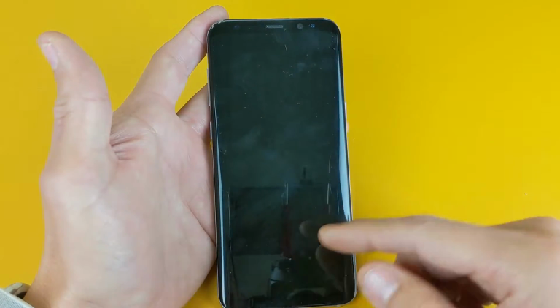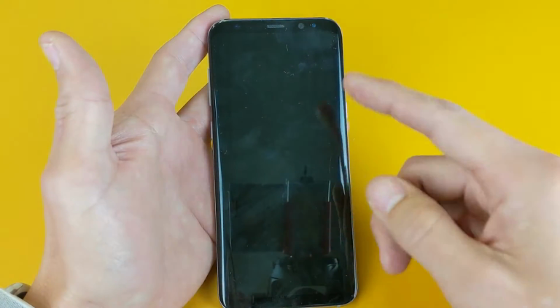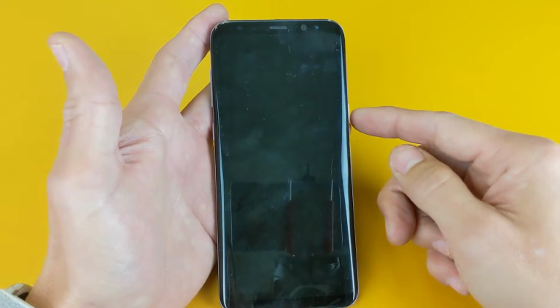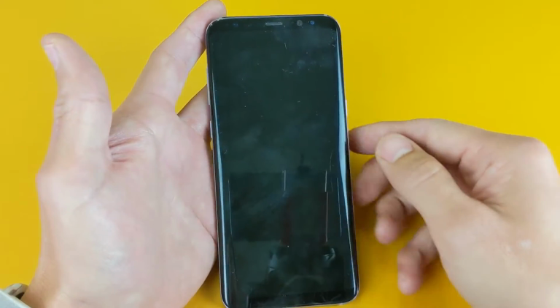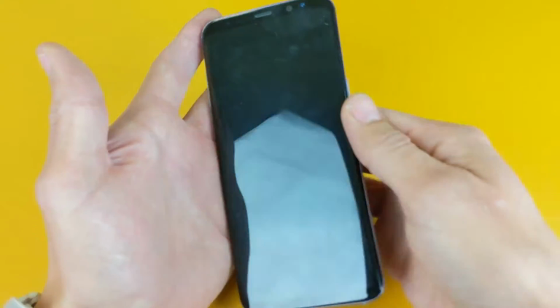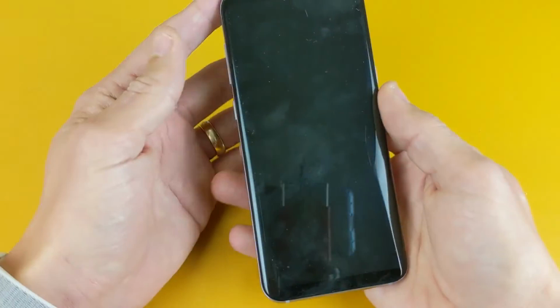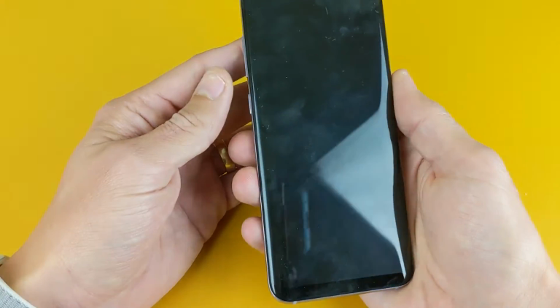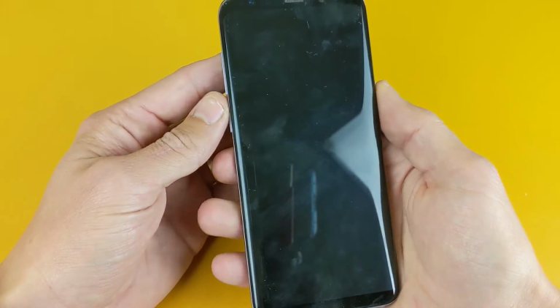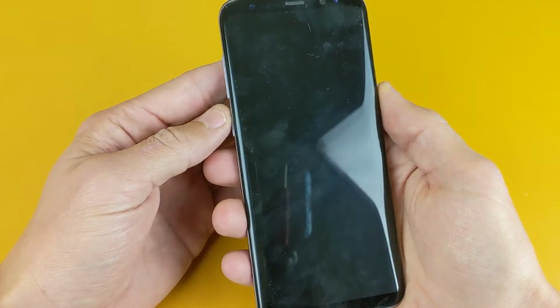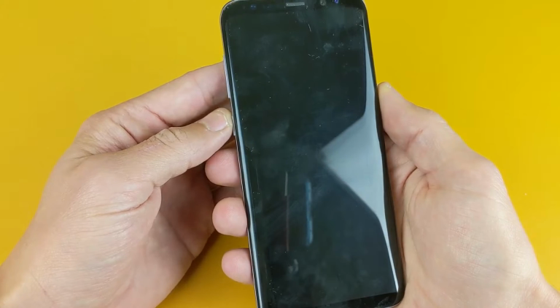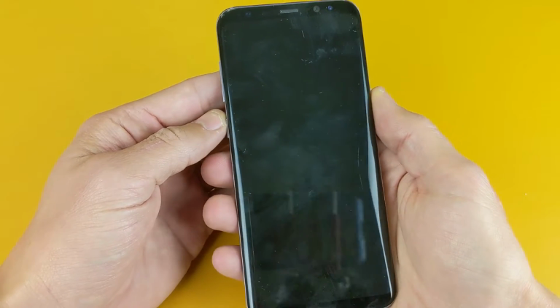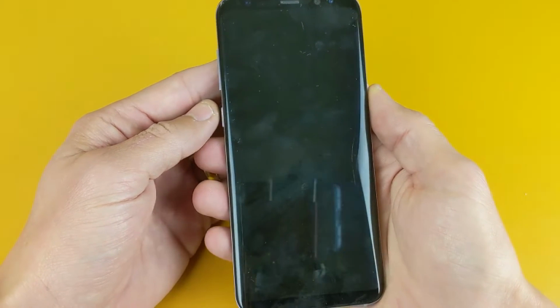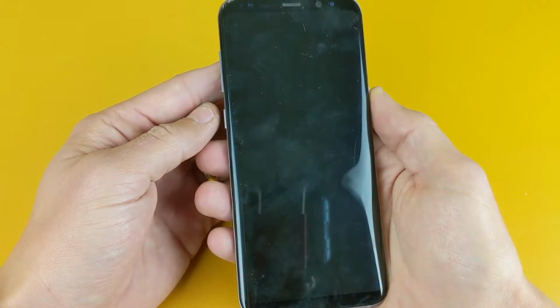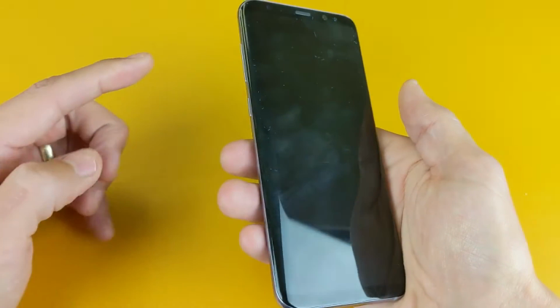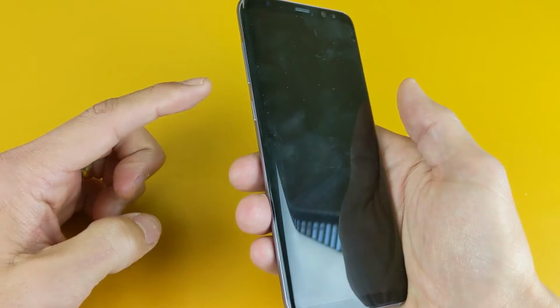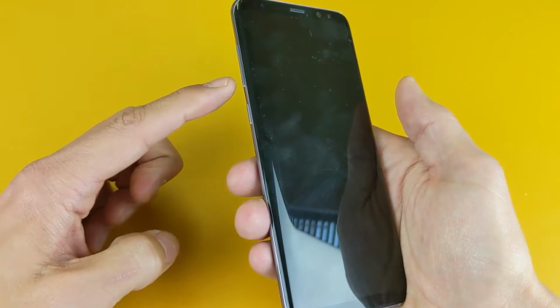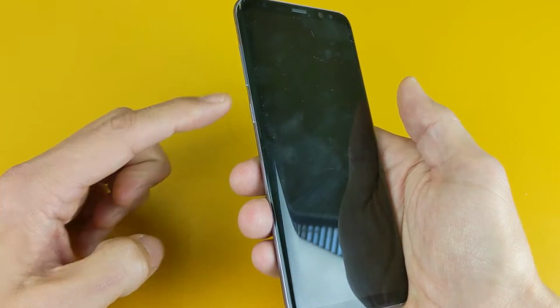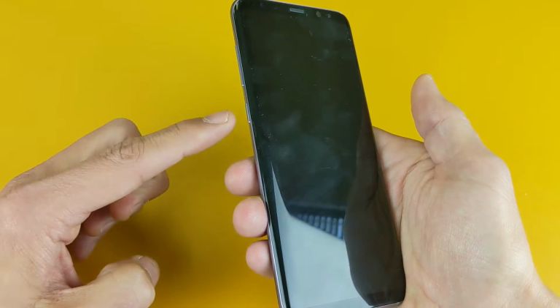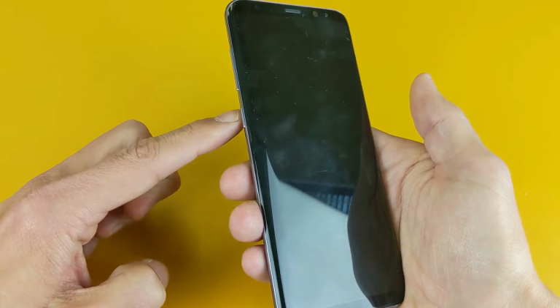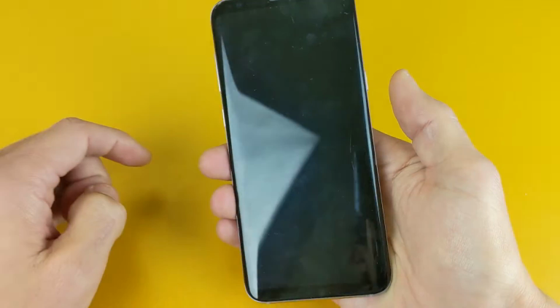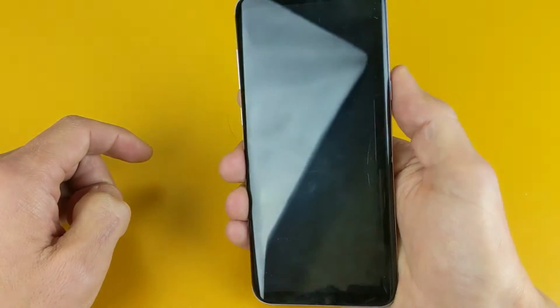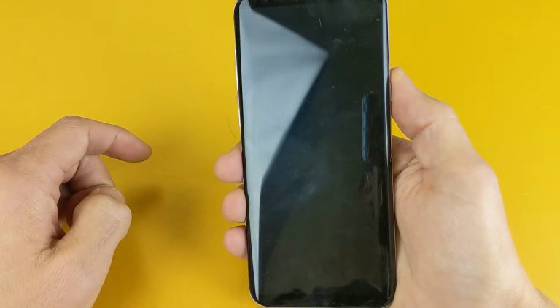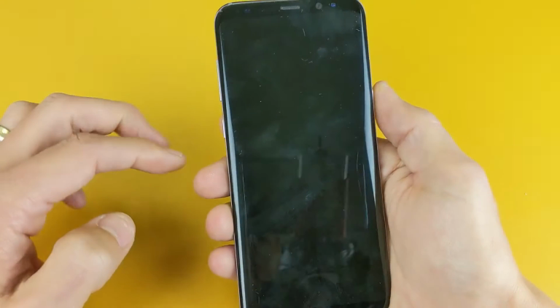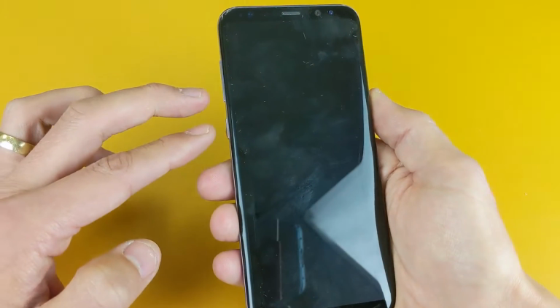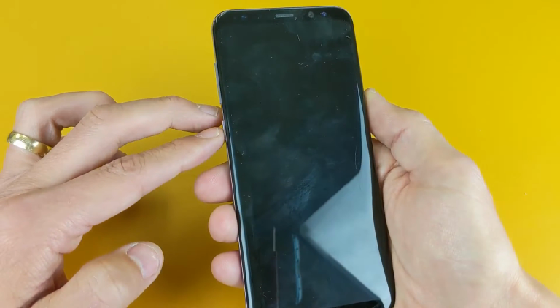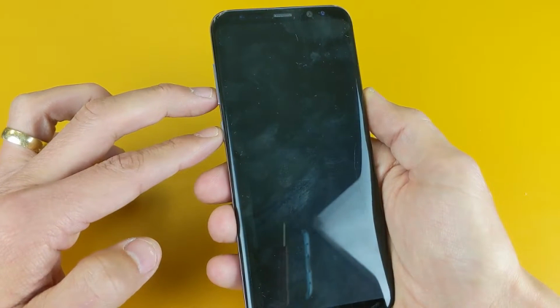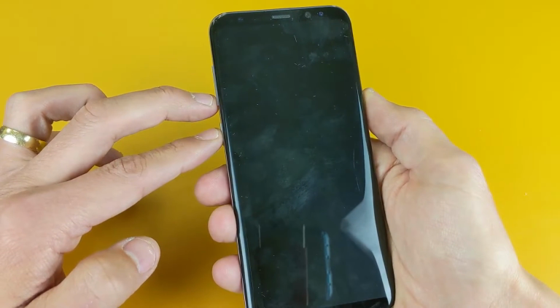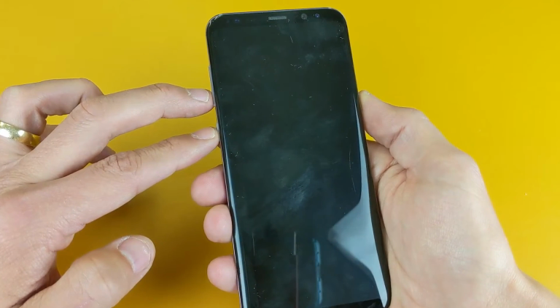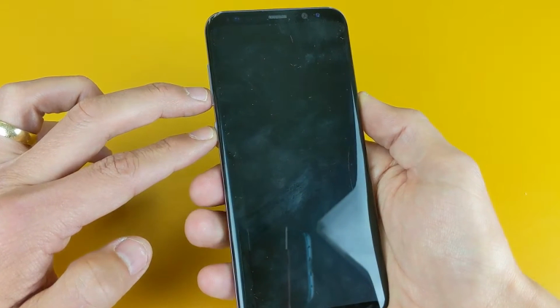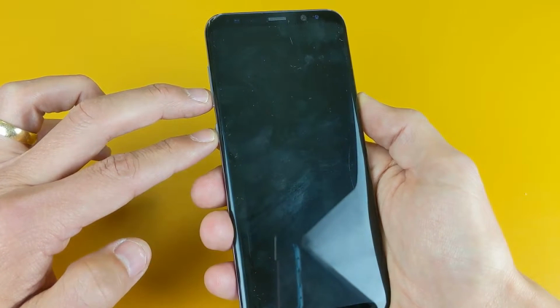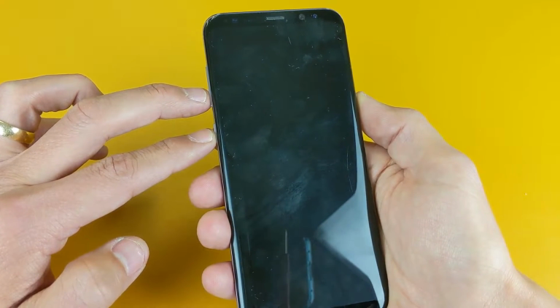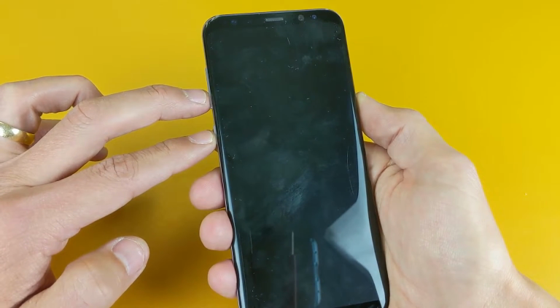So once your phone is off, what I want you to do next is hold down three keys. It's going to be the volume down, the Bixby button, and the power button. You want to push all three buttons and hold down simultaneously.